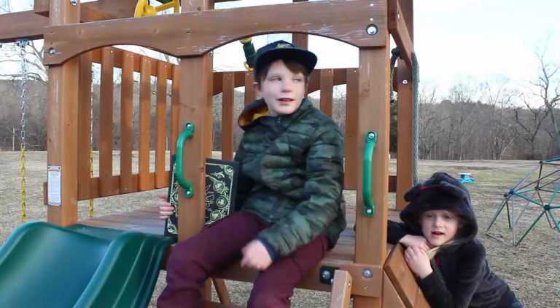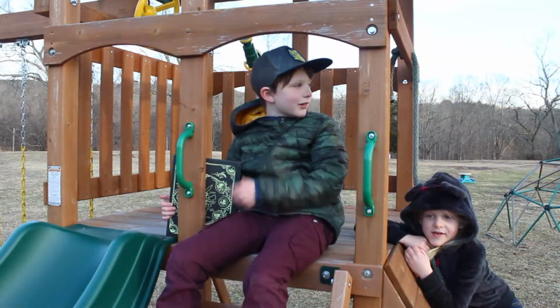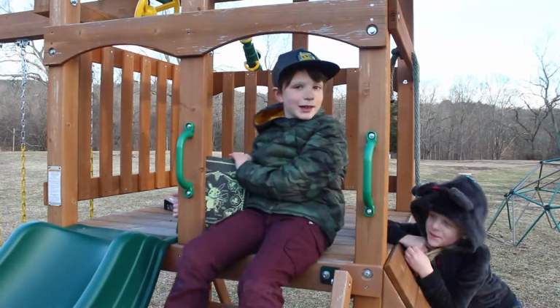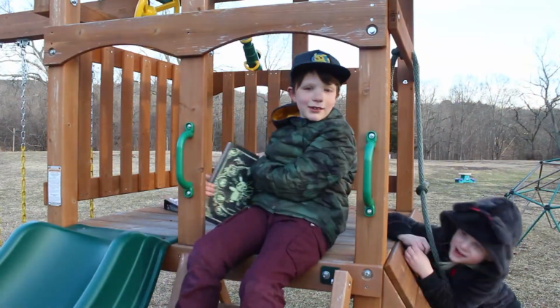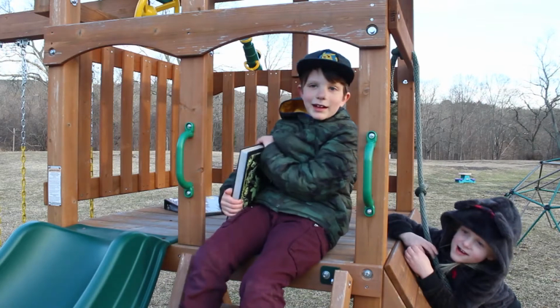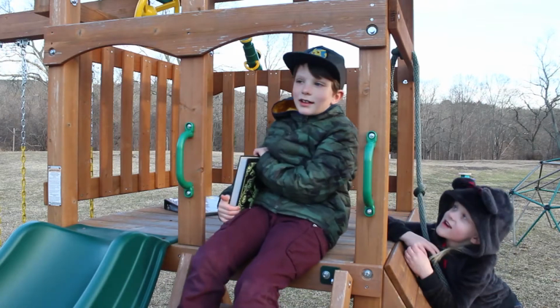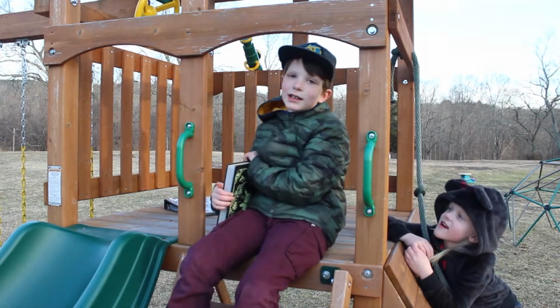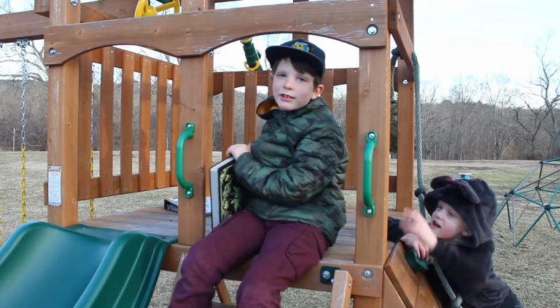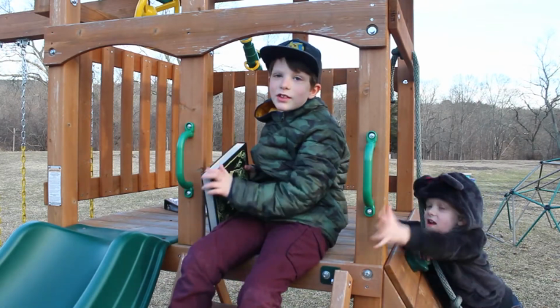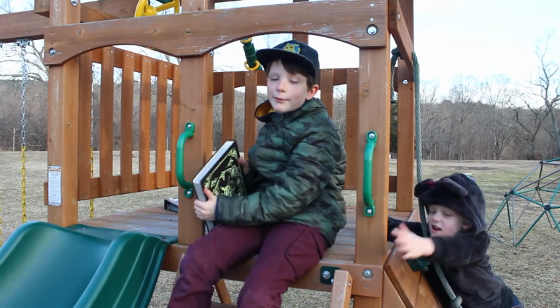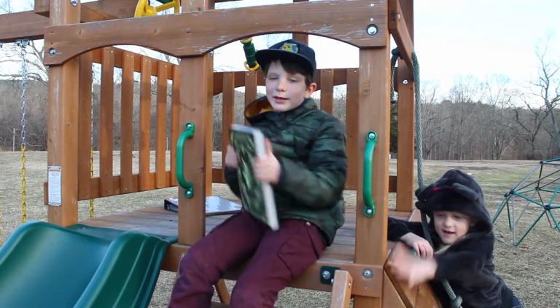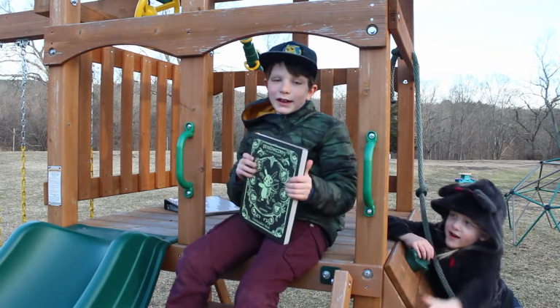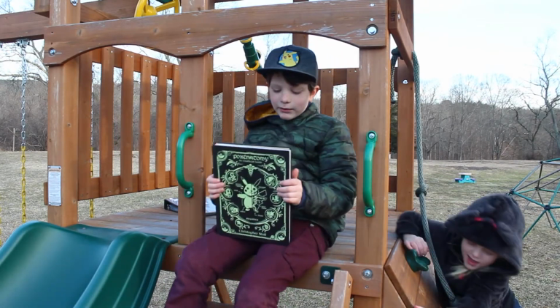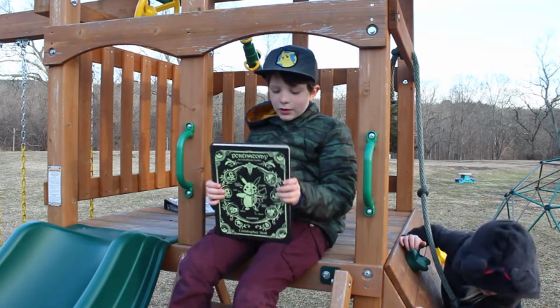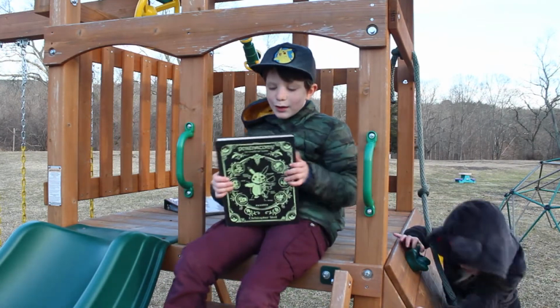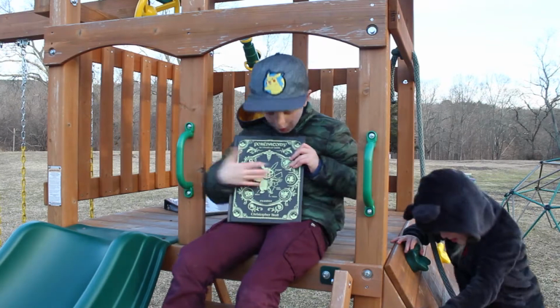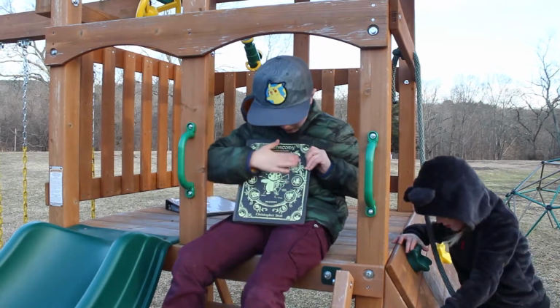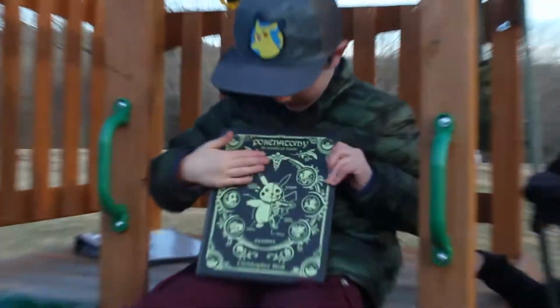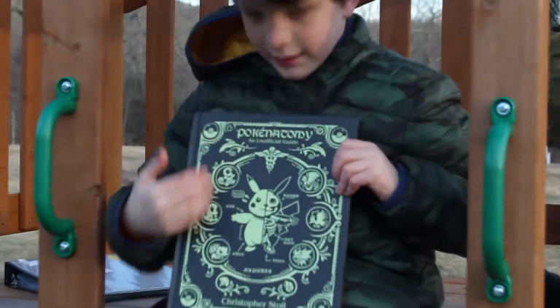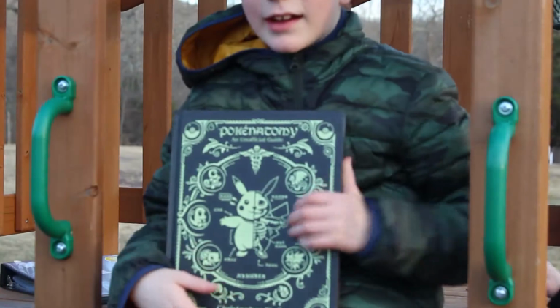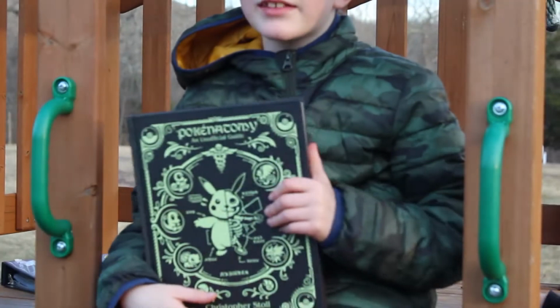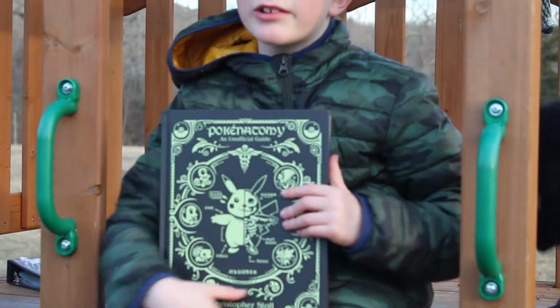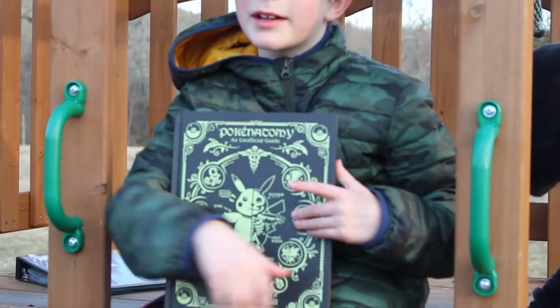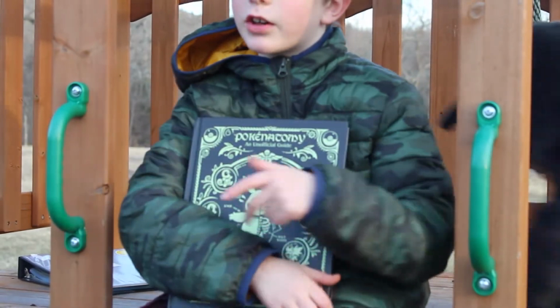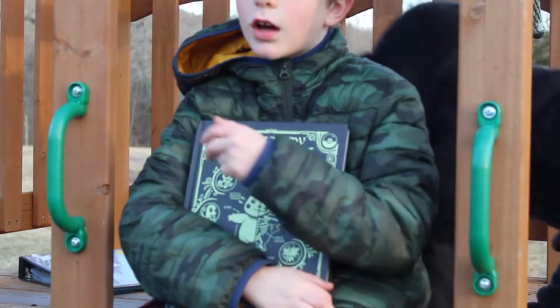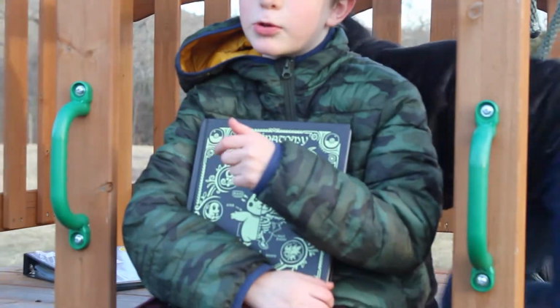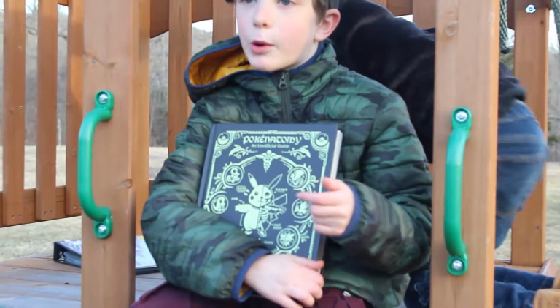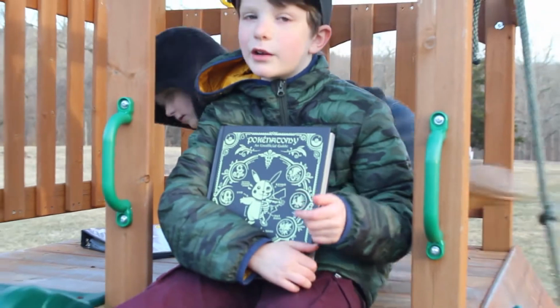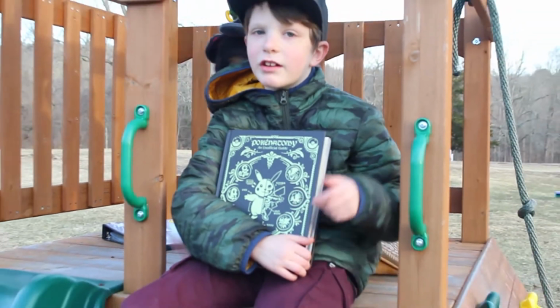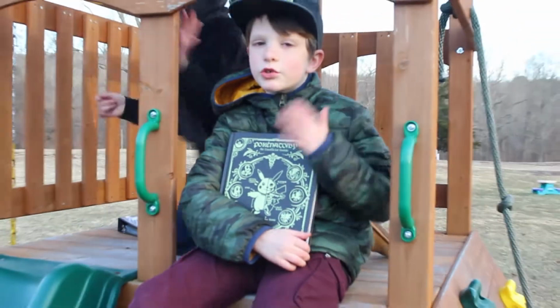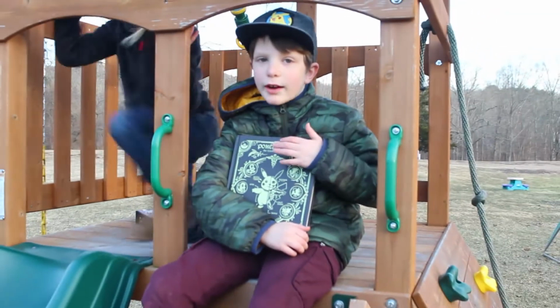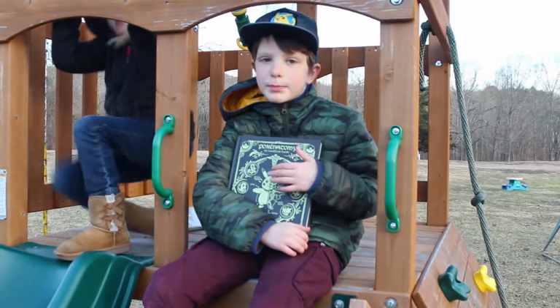Hello, it's me! I'm gonna be showing you this amazing book I got for Christmas. It's a really cool book and I think a lot of you that are Pokemon fans should try this book.